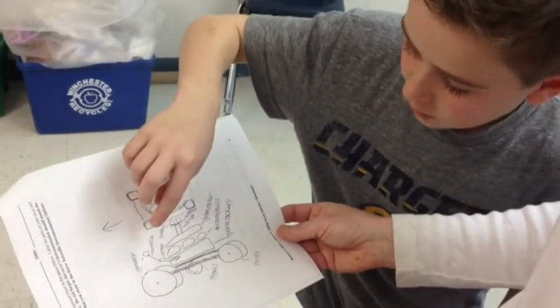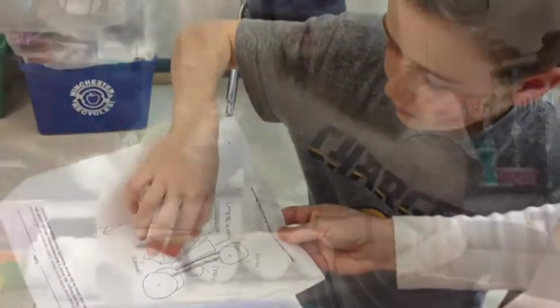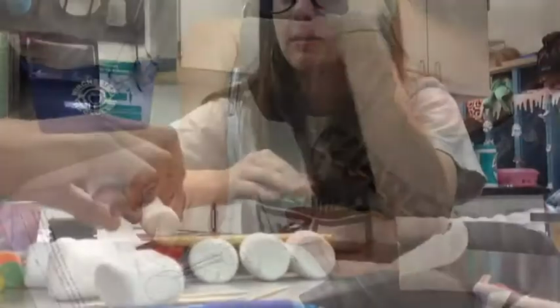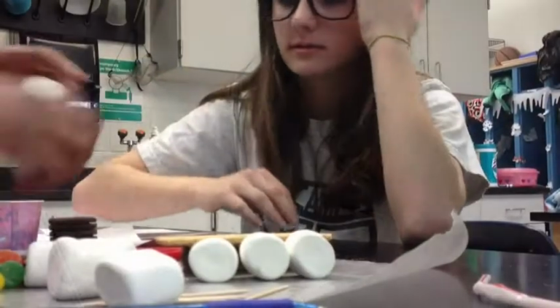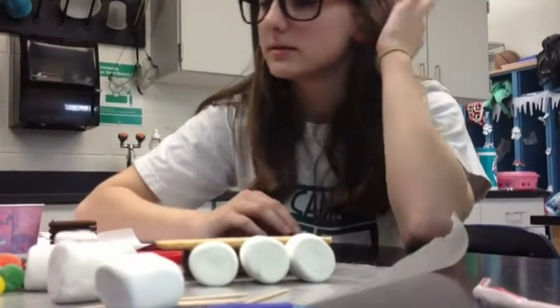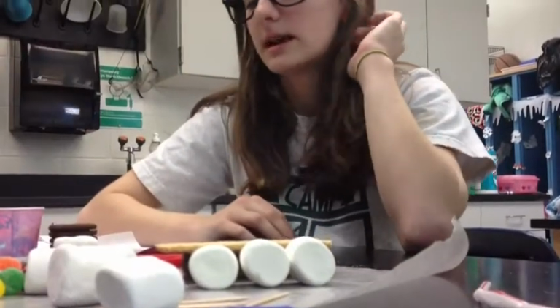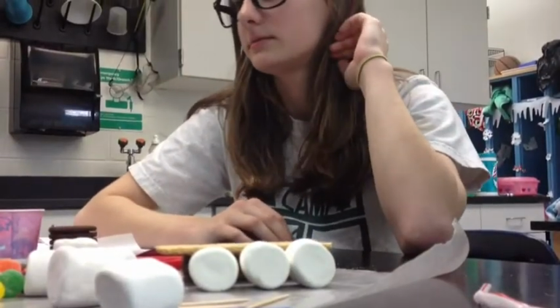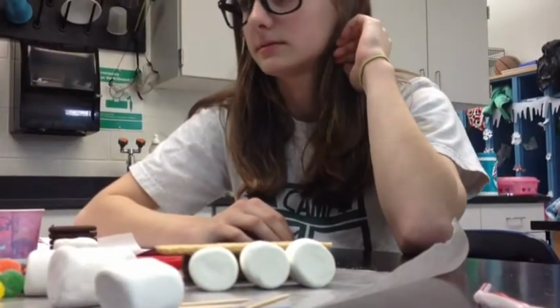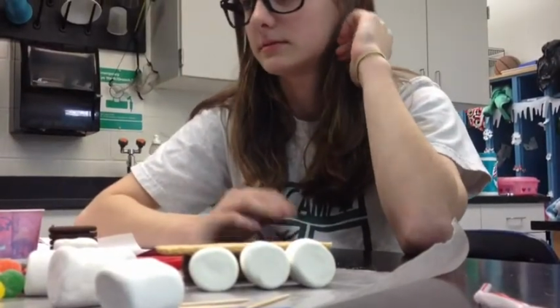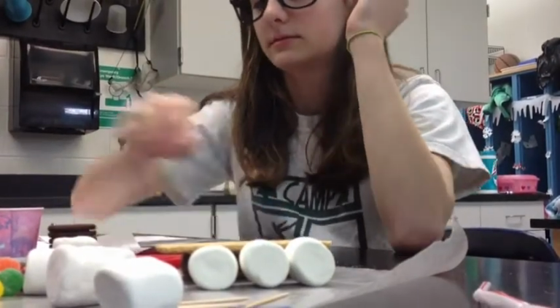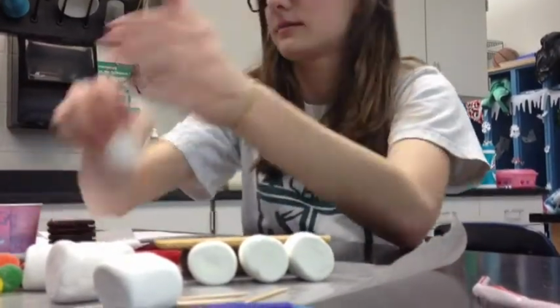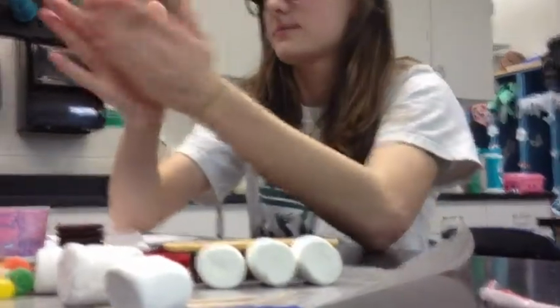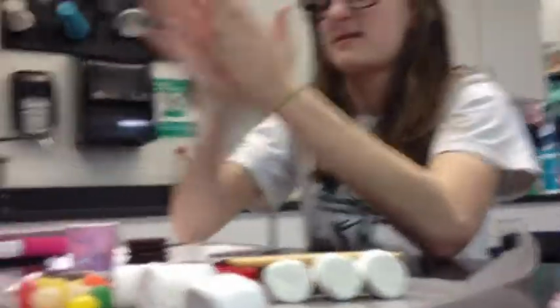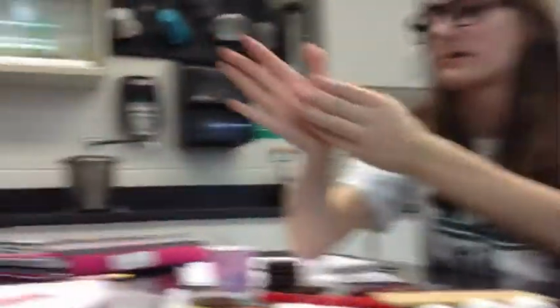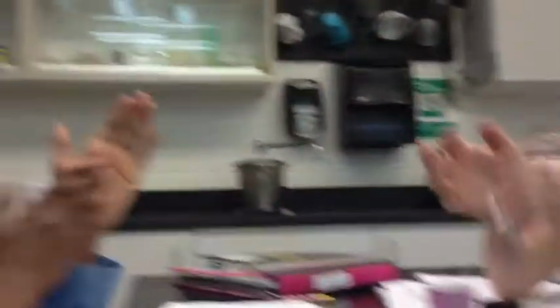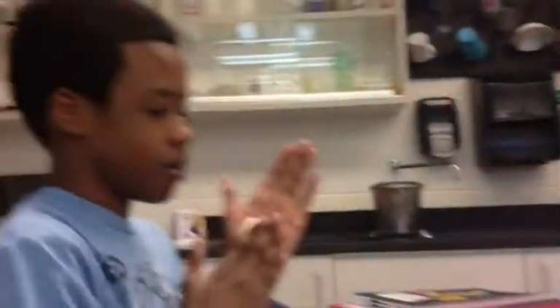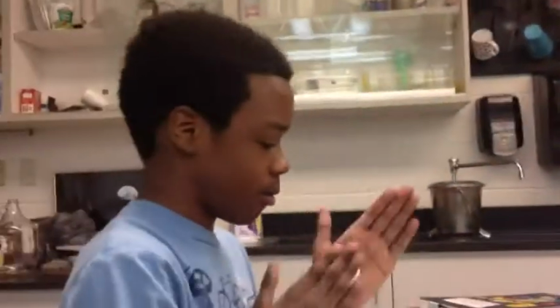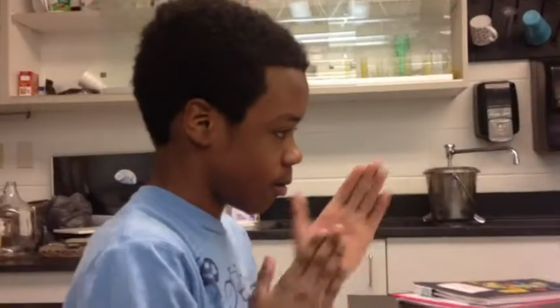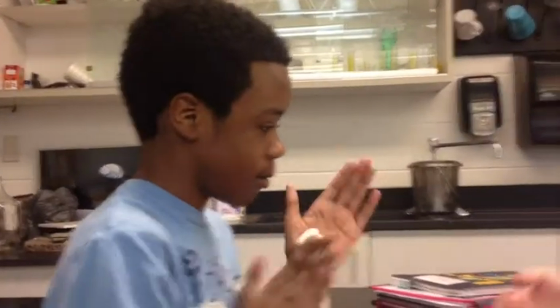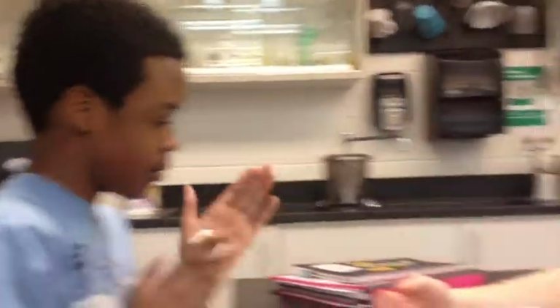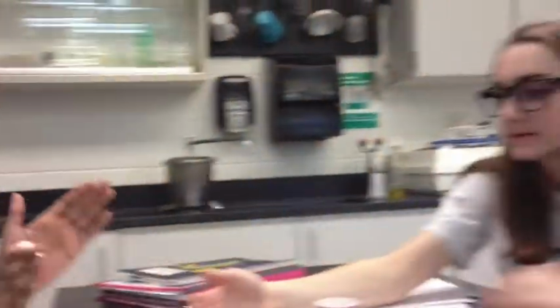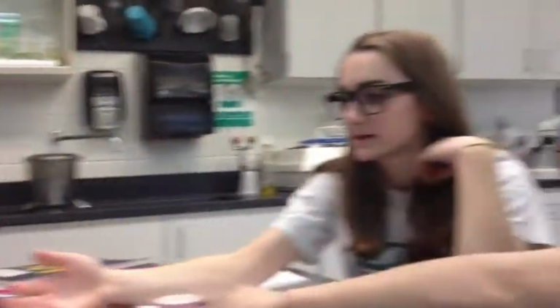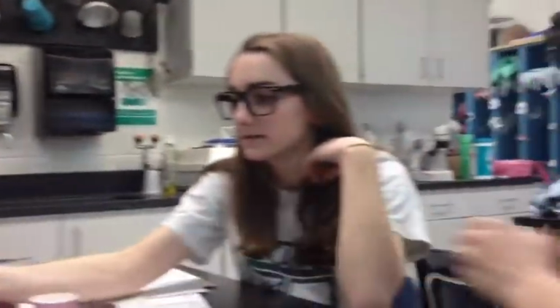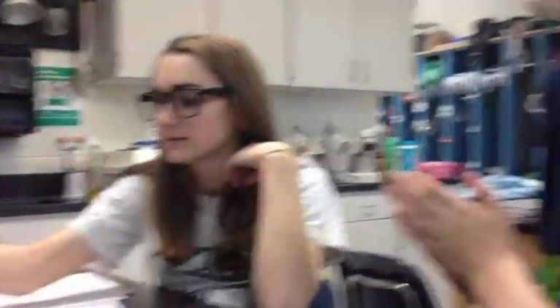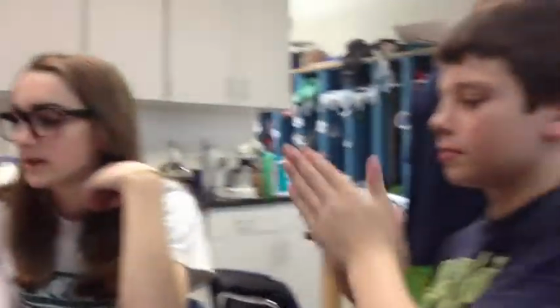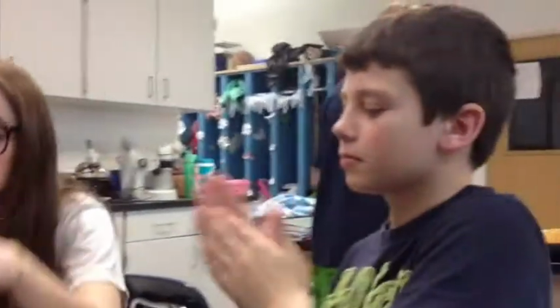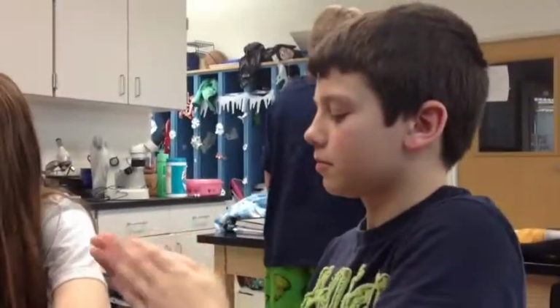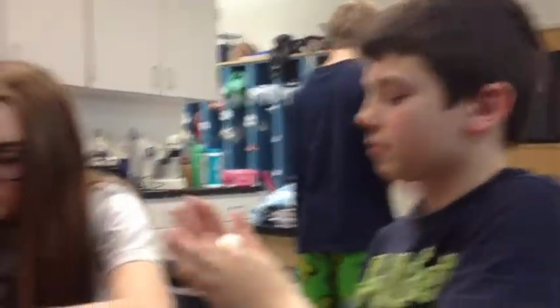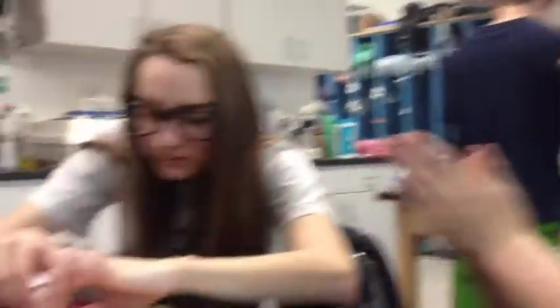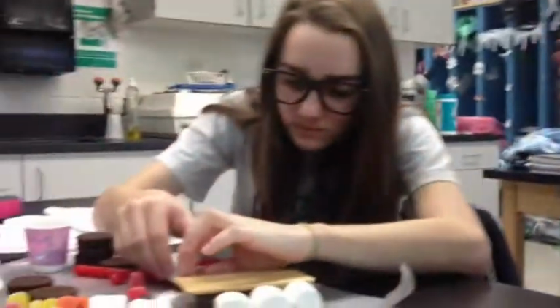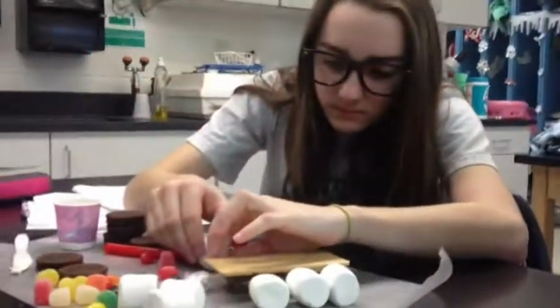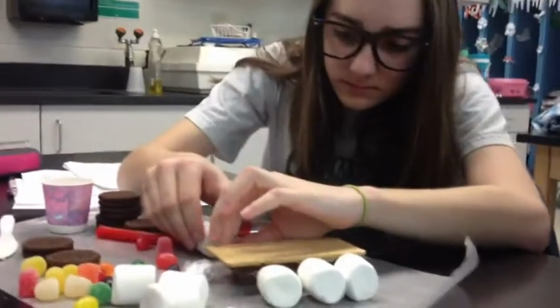We used different candies — that was our fun aspect of it. We had marshmallows, Kit Kats, graham crackers, gumdrops, and Oreos.